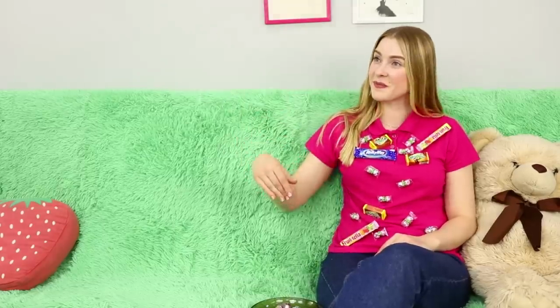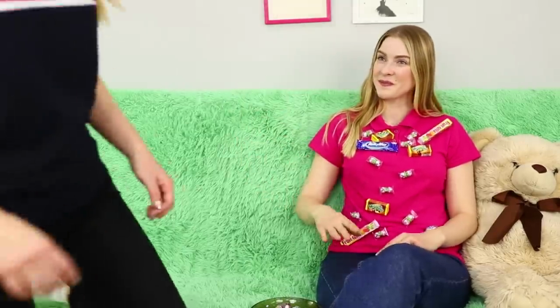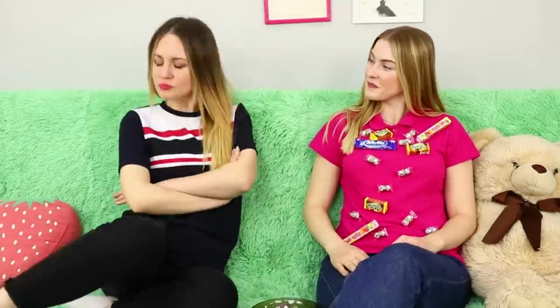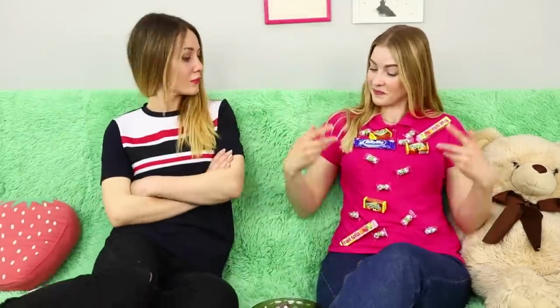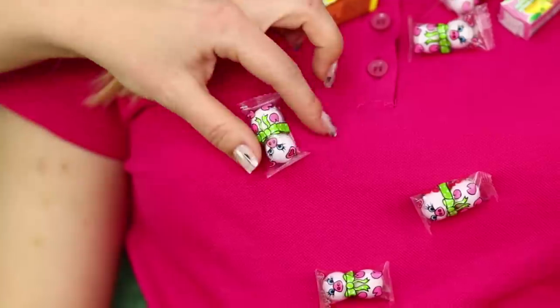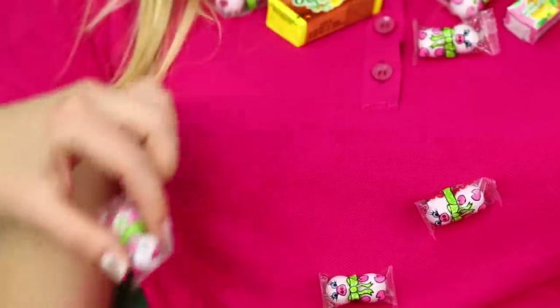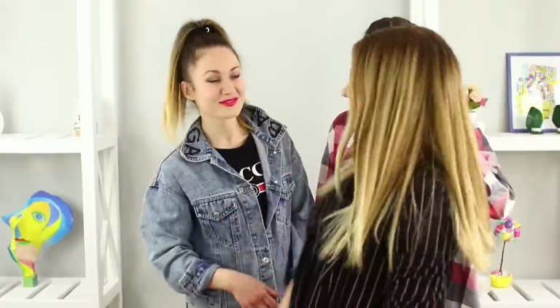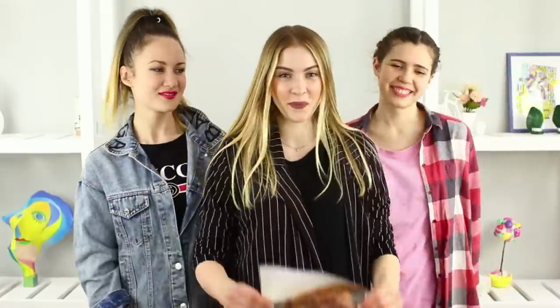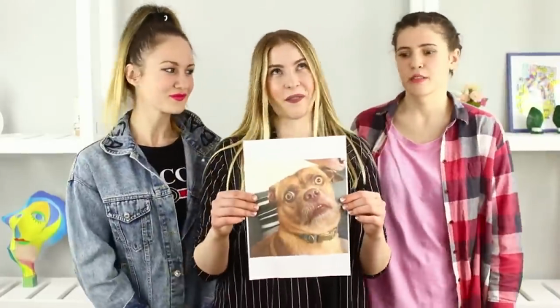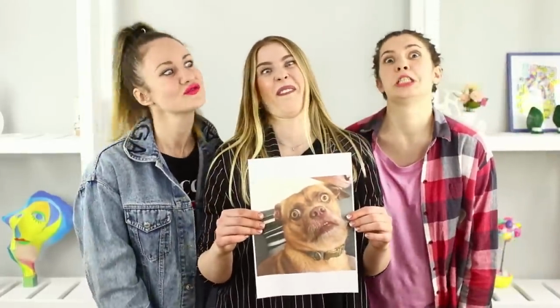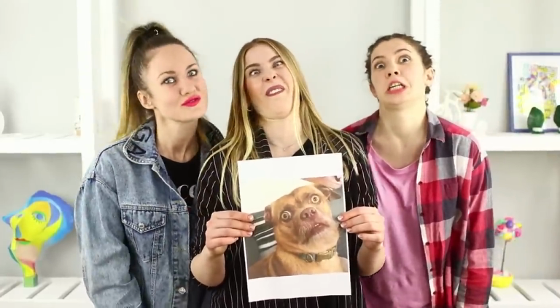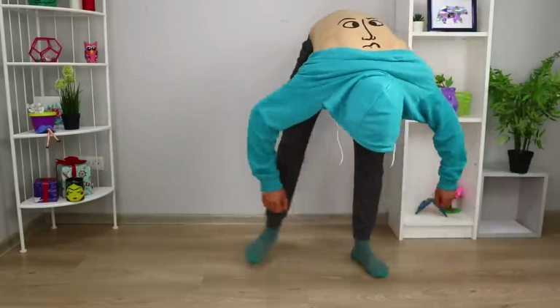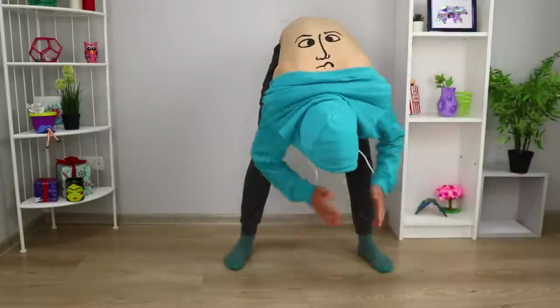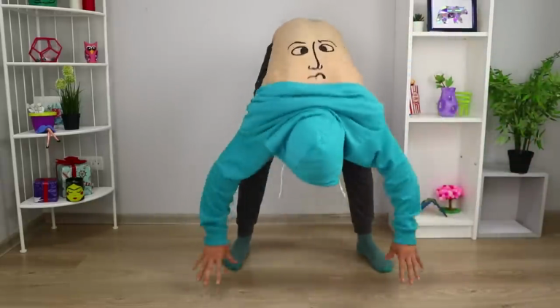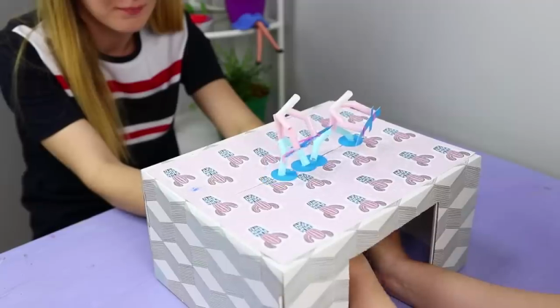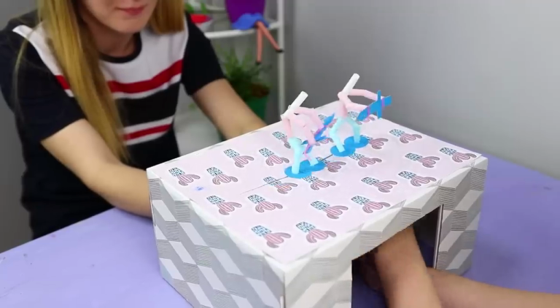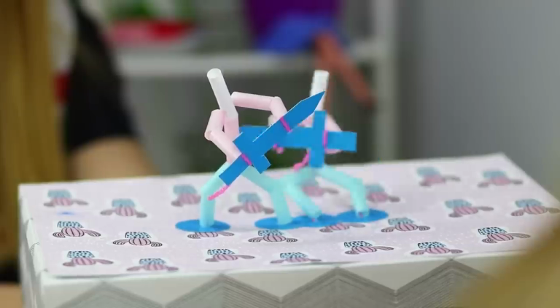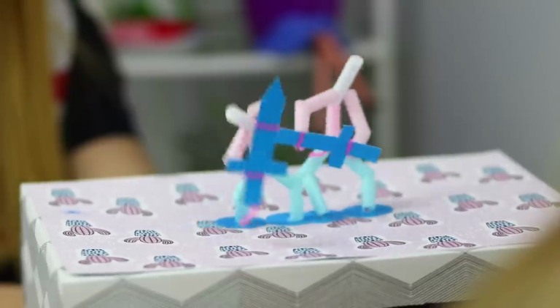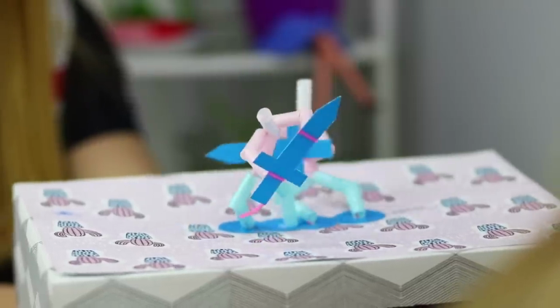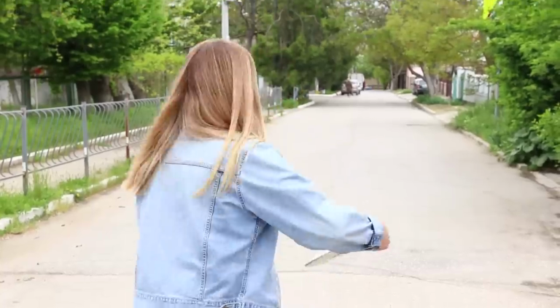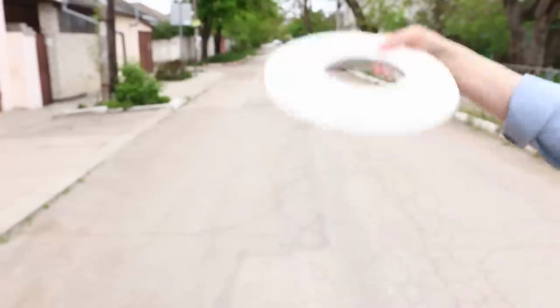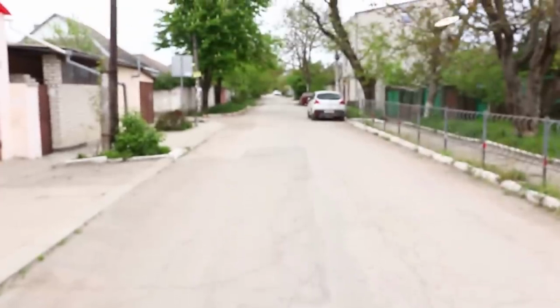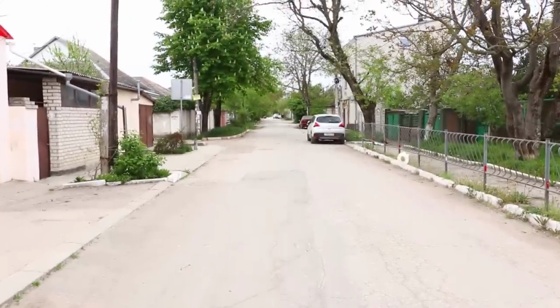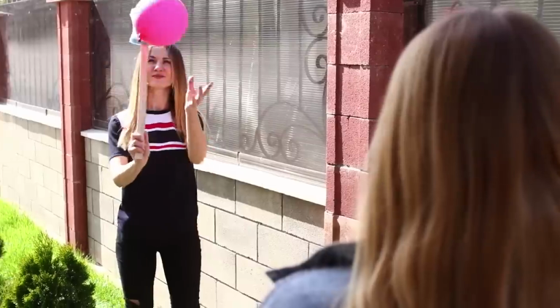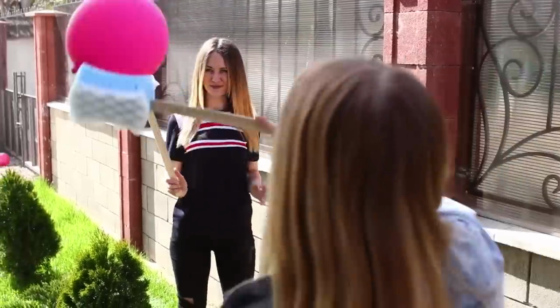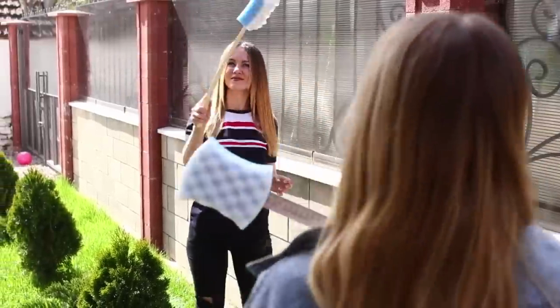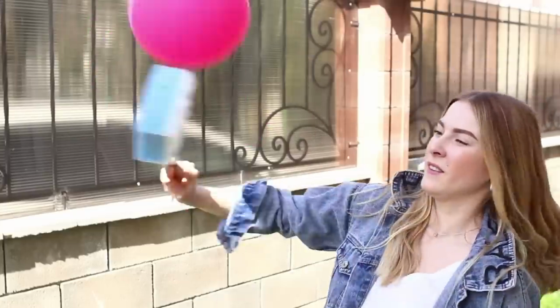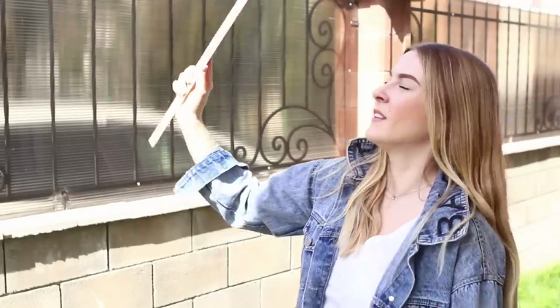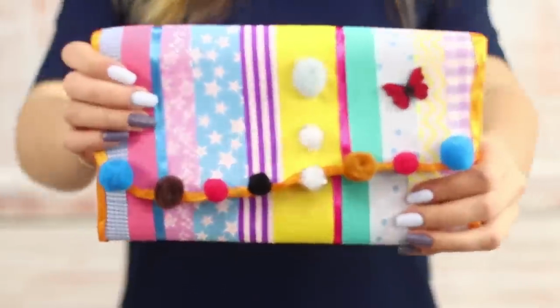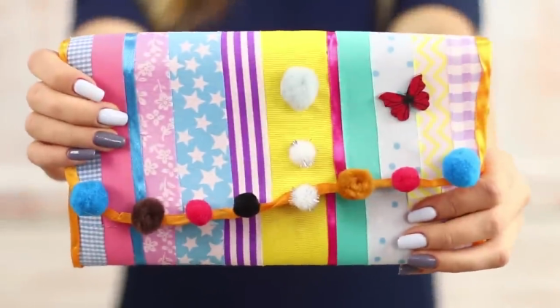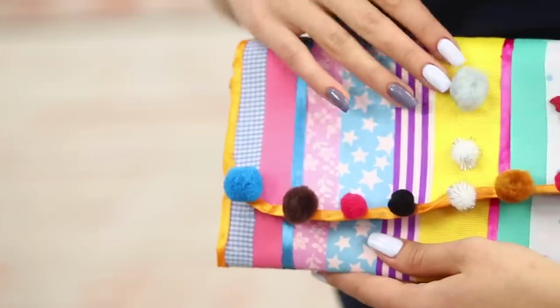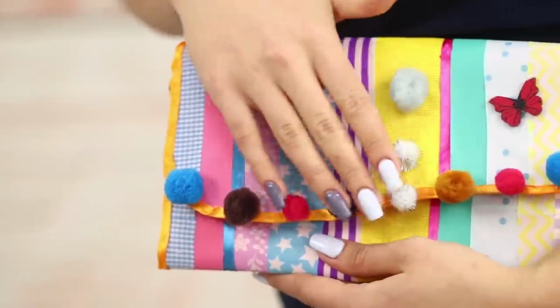Are you getting bored again? What can you do to stay busy? After watching our video, you will have plenty of answers to this question. Tiny warriors? Frisbees made out of disposable plates? Sponge badminton? You will learn how to make all that and much more today!